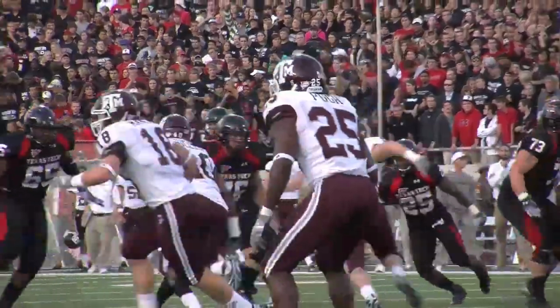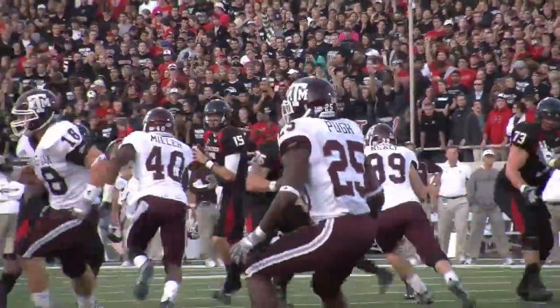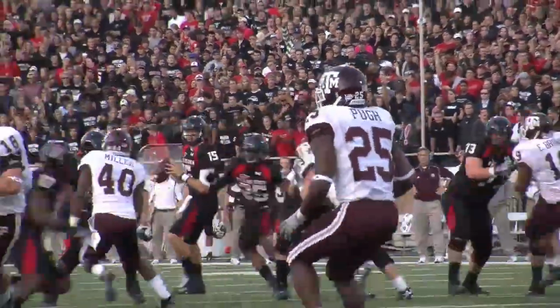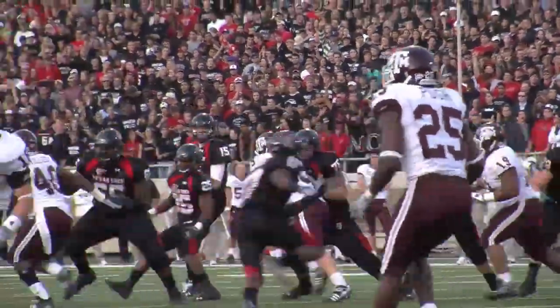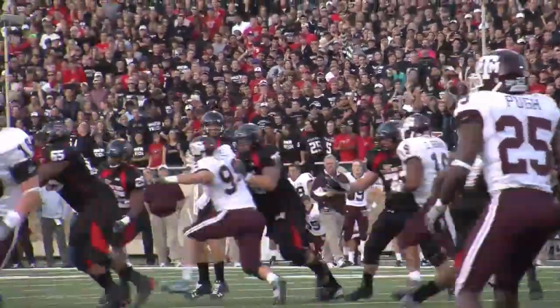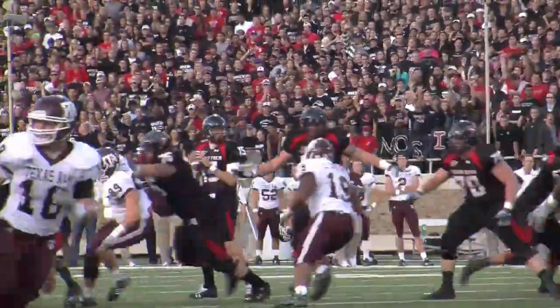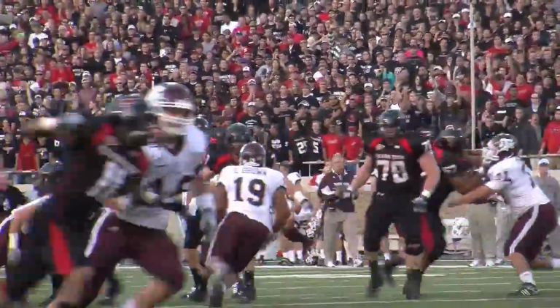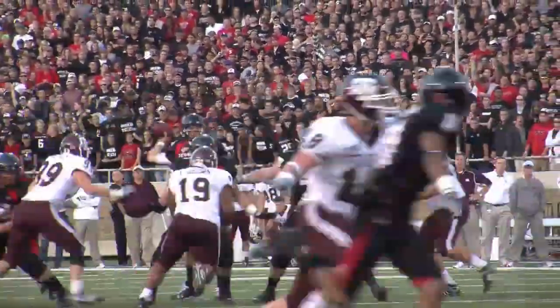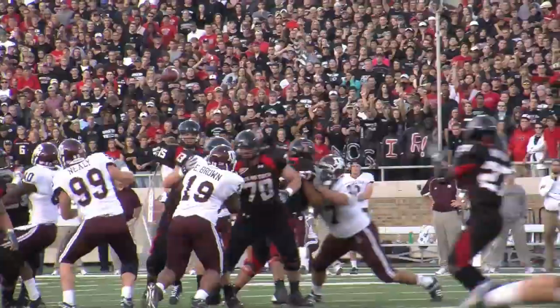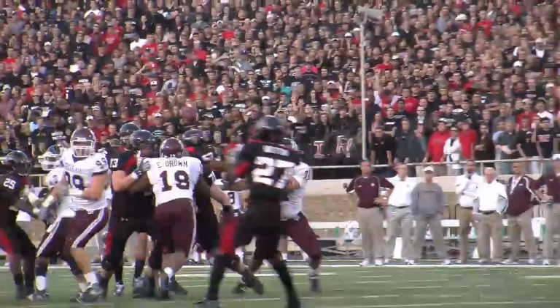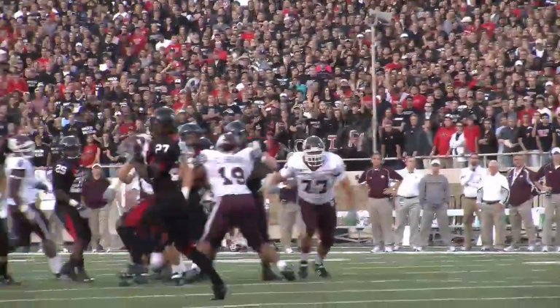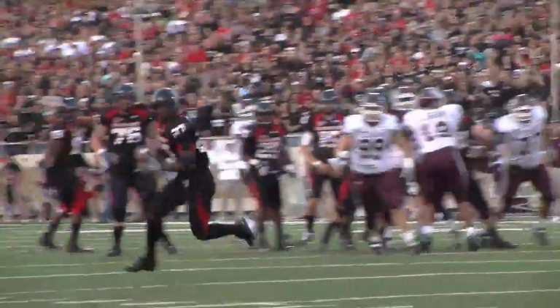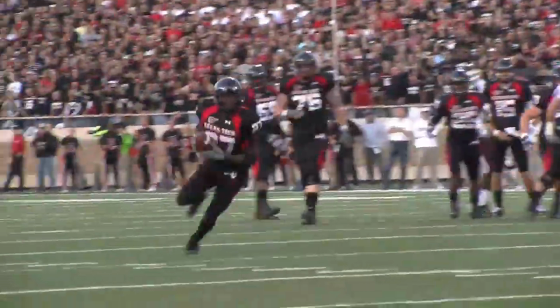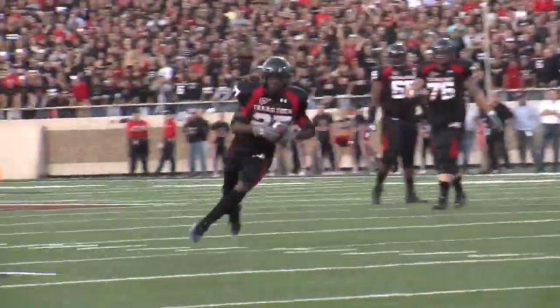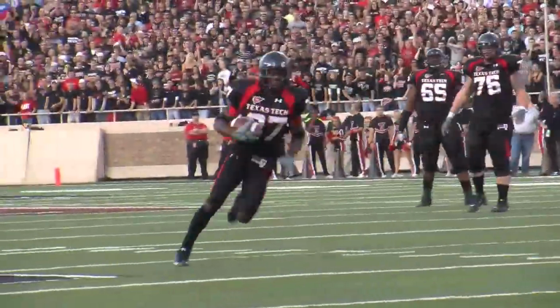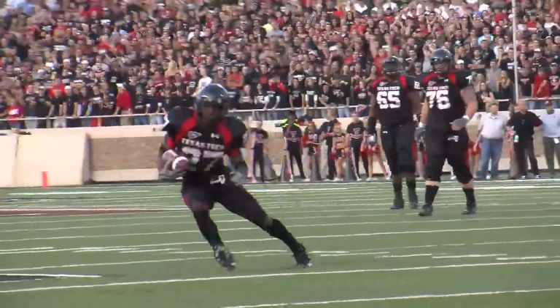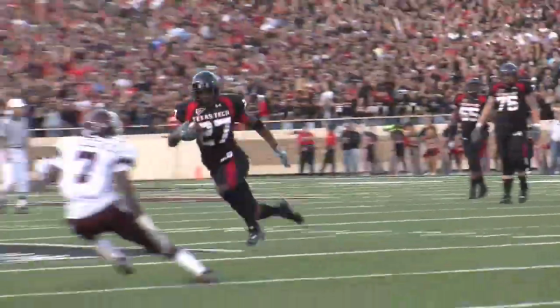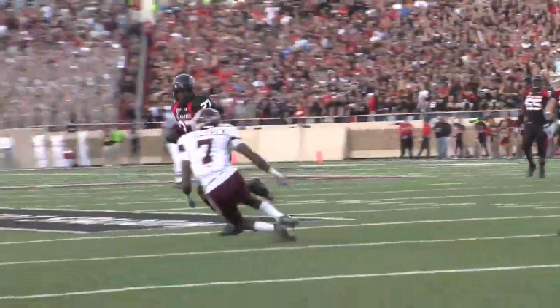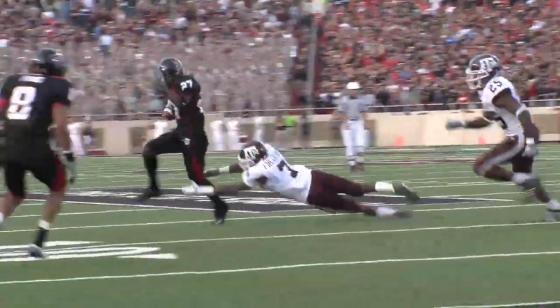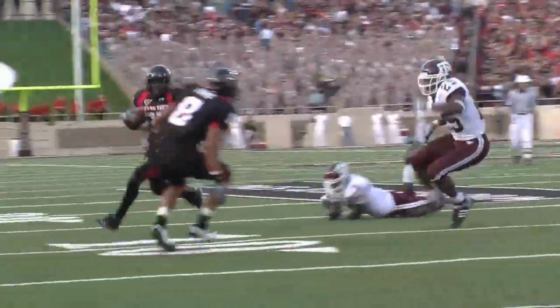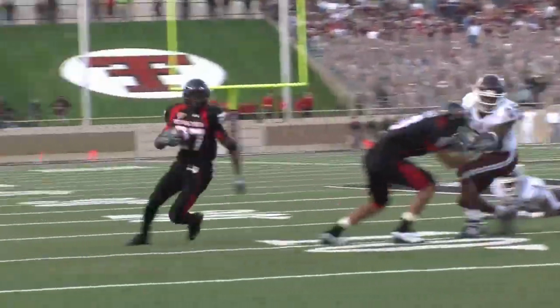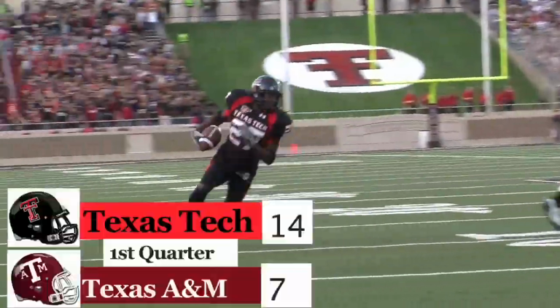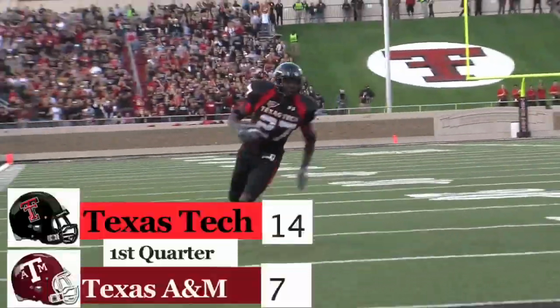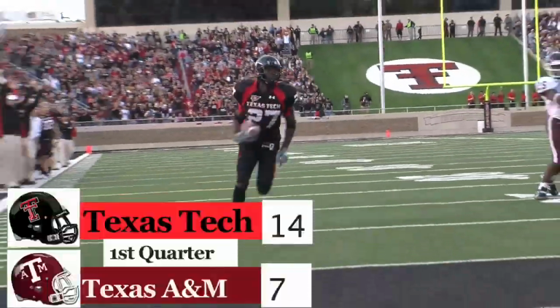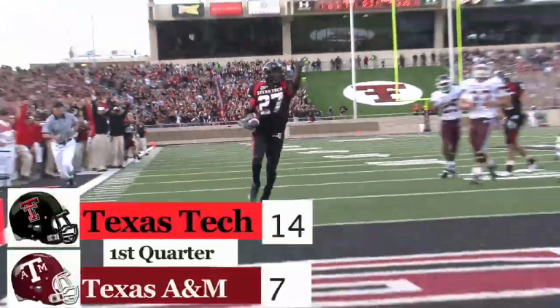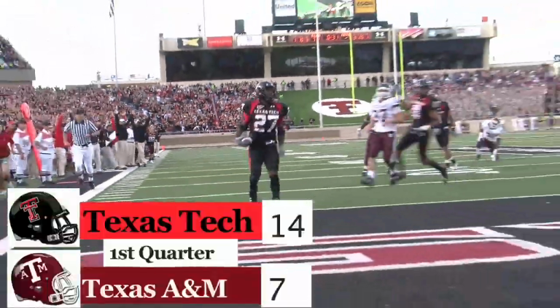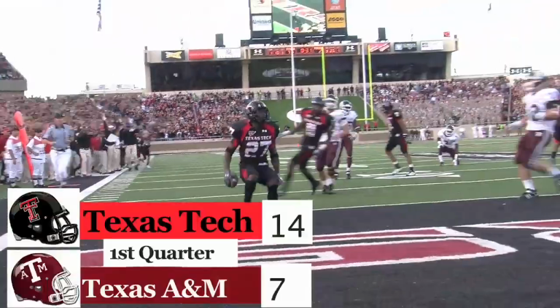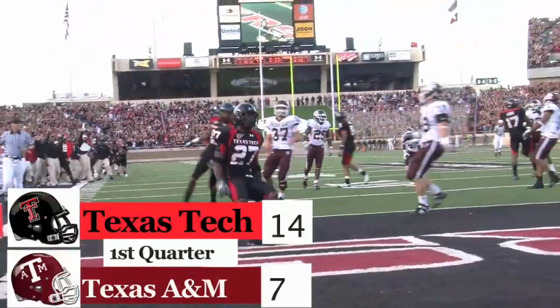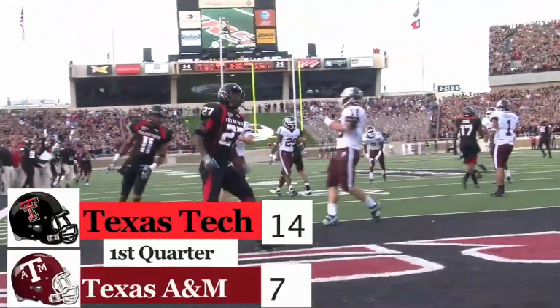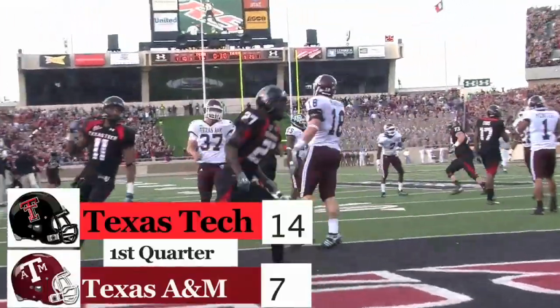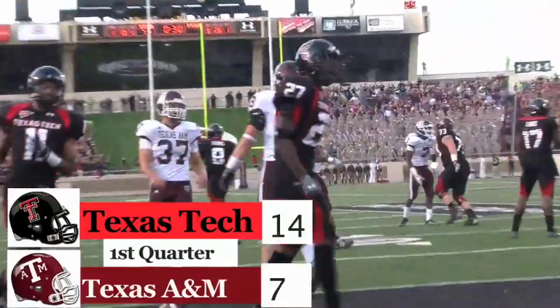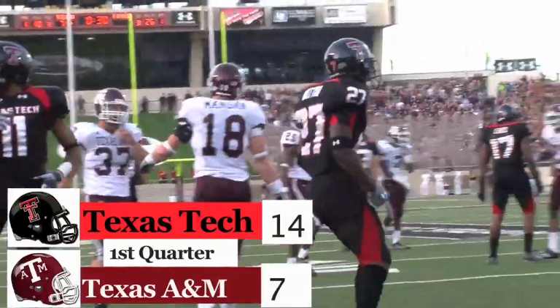Texas Tech right back though — Taylor Potts going to find Edward Britton, going to cut to the end zone for 26 yards and the touchdown. Red Raiders regain the lead 14-7 in the first quarter.